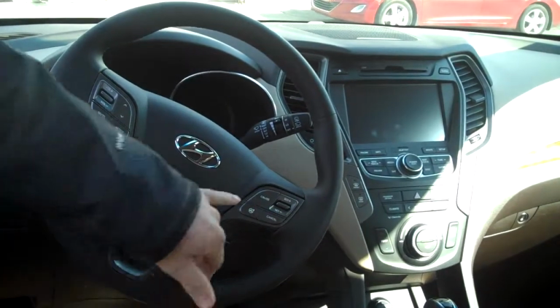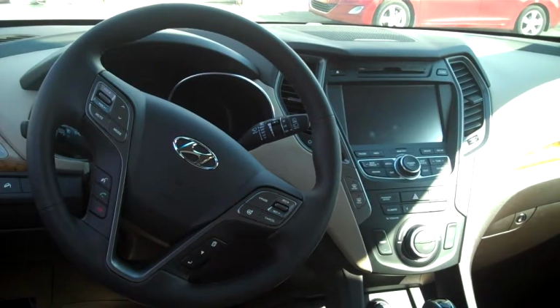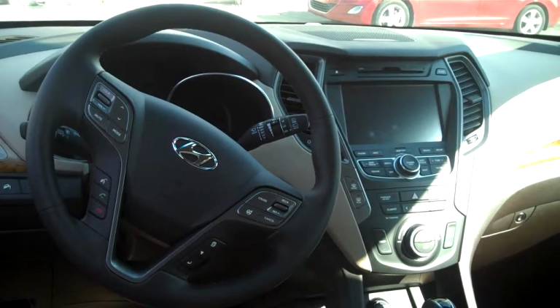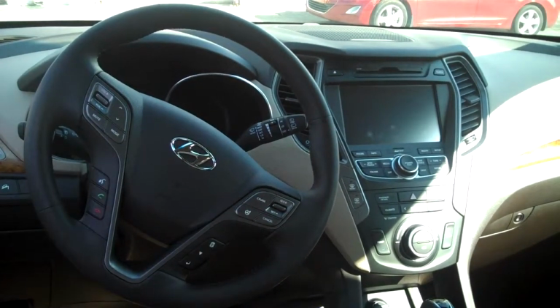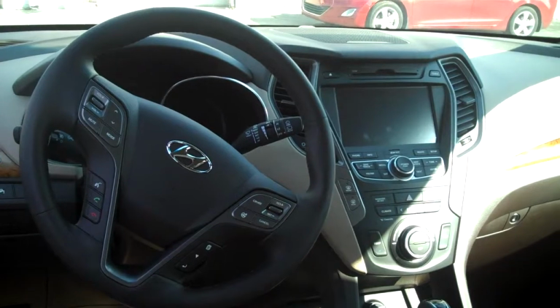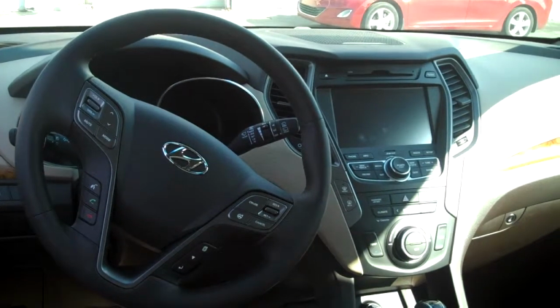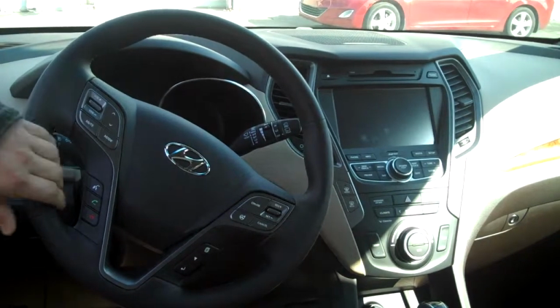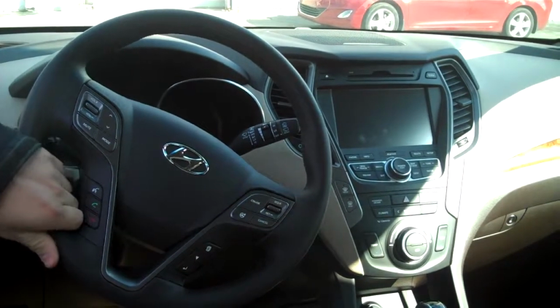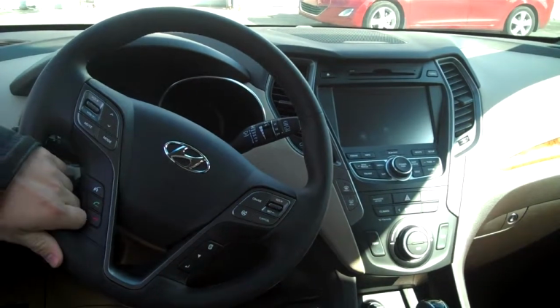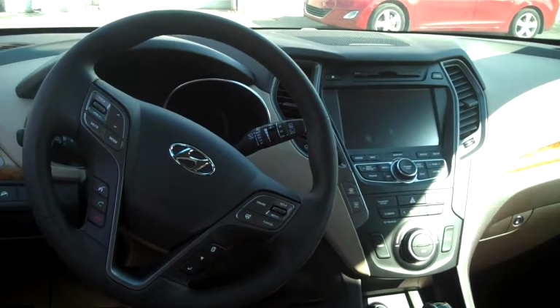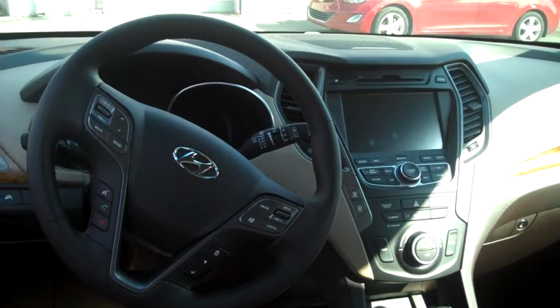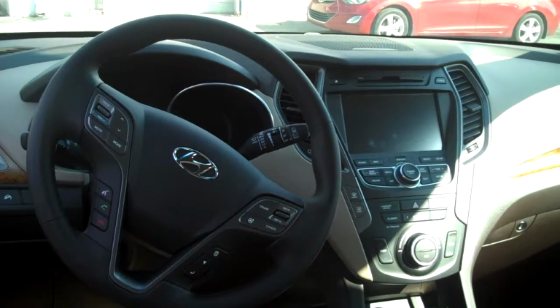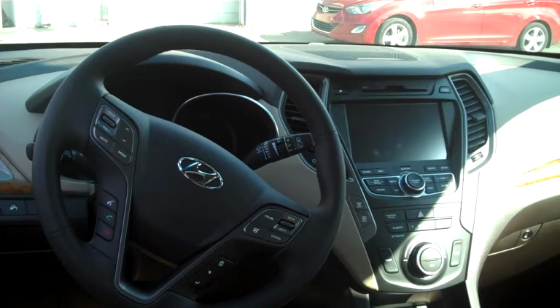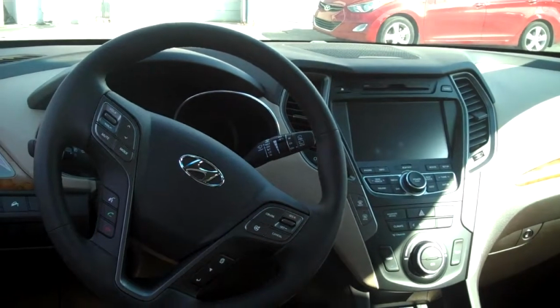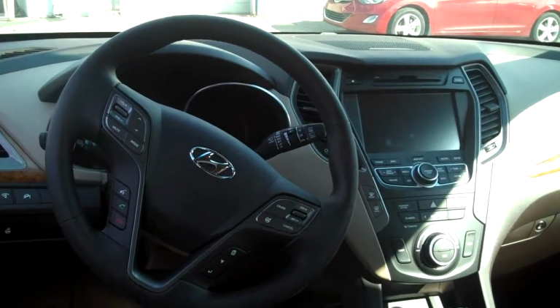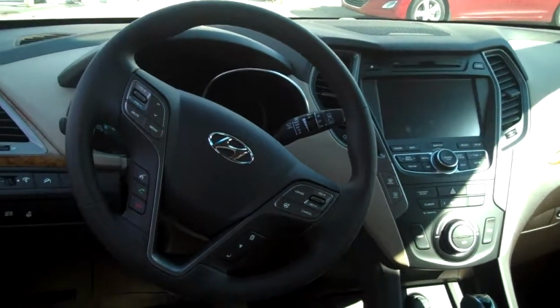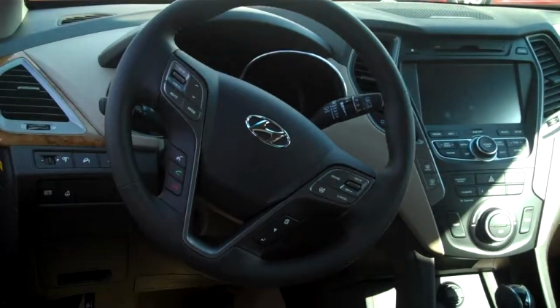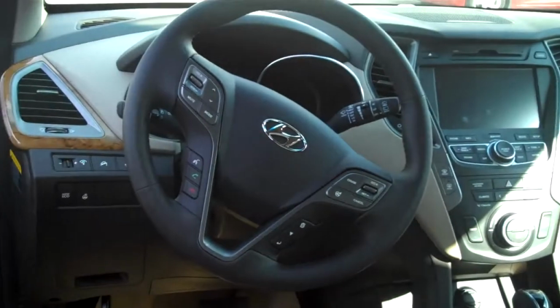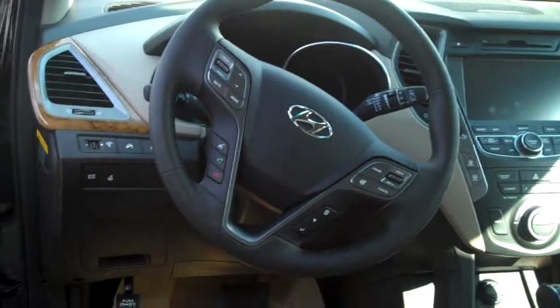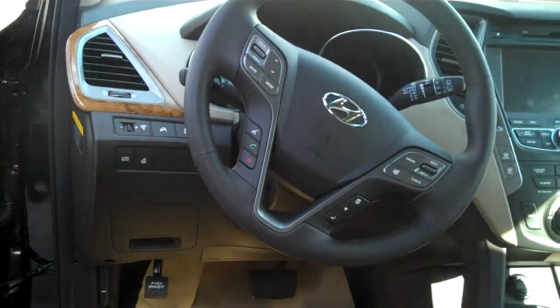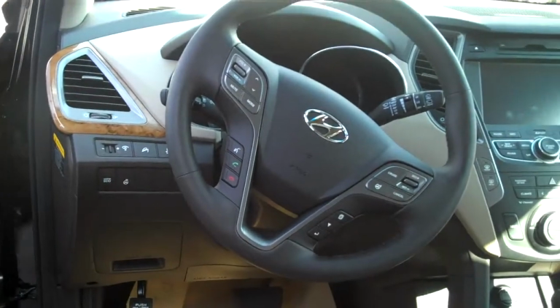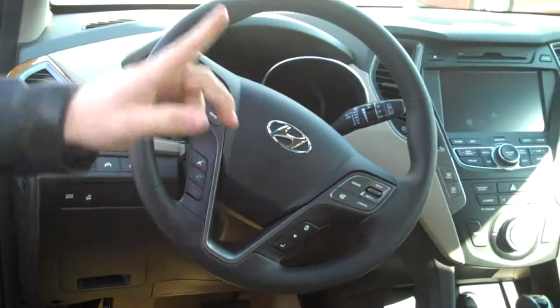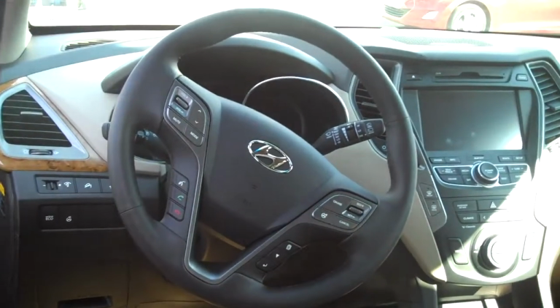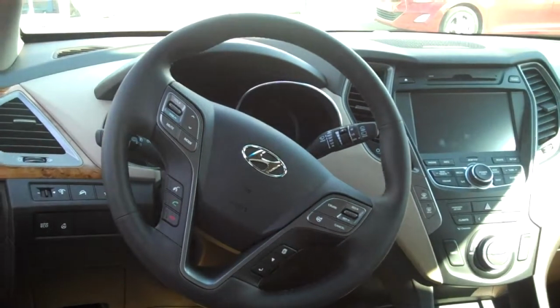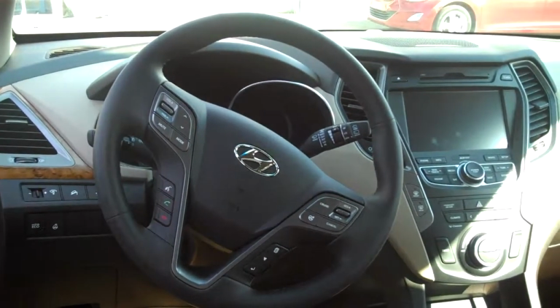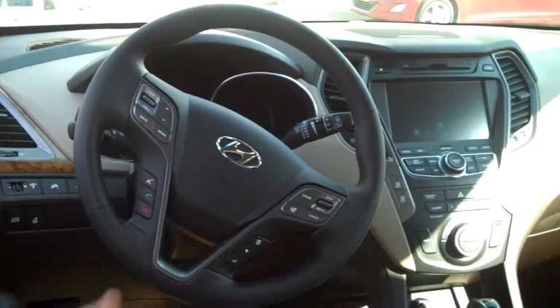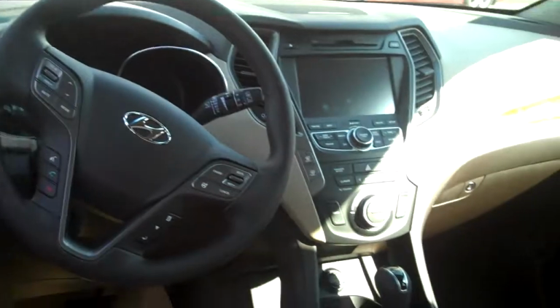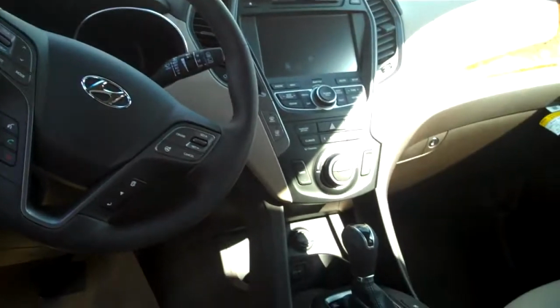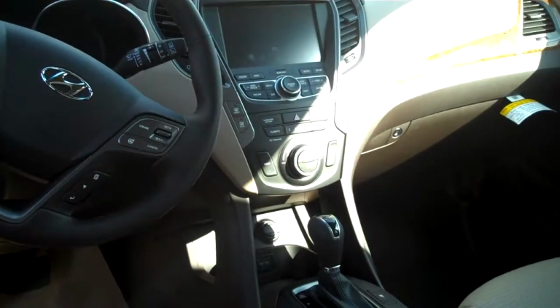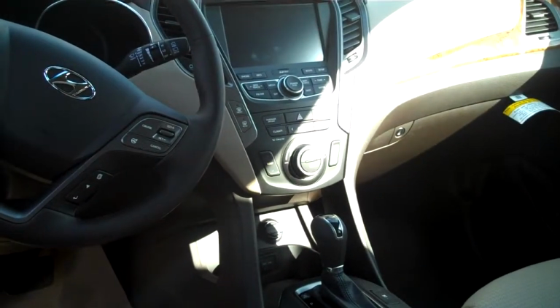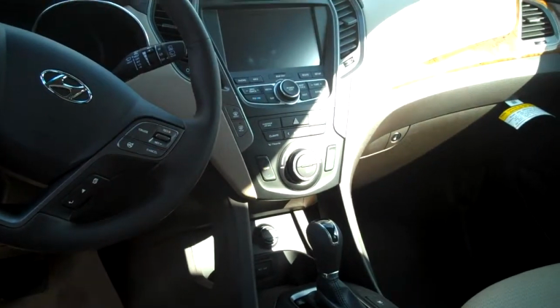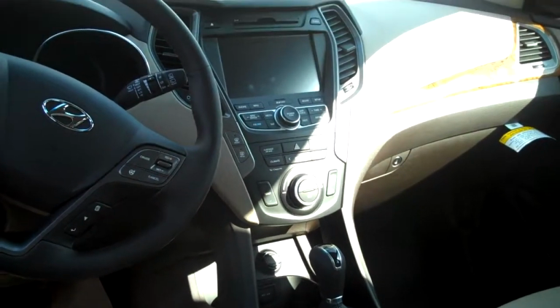You even have selectable steering — I'll explain that when you get here. You also have Bluetooth with voice recognition, which I'll pair for you before you leave the lot. This model even comes with a seven-inch touchscreen and backup camera.